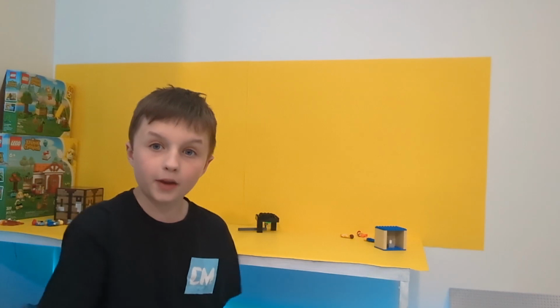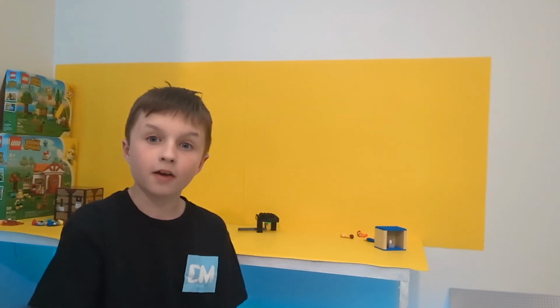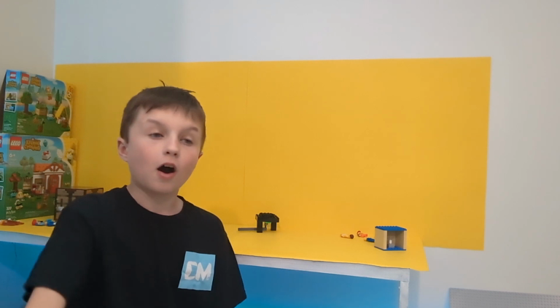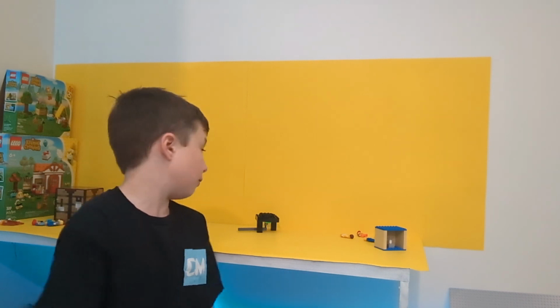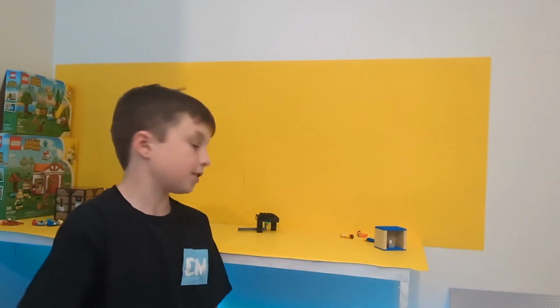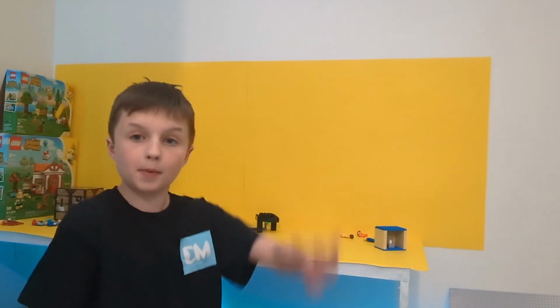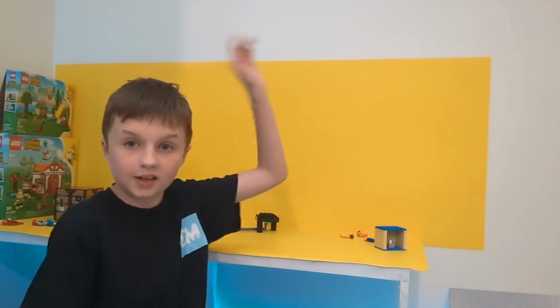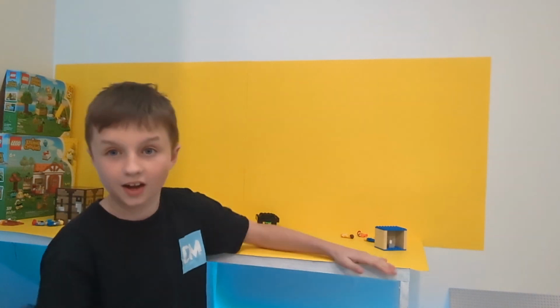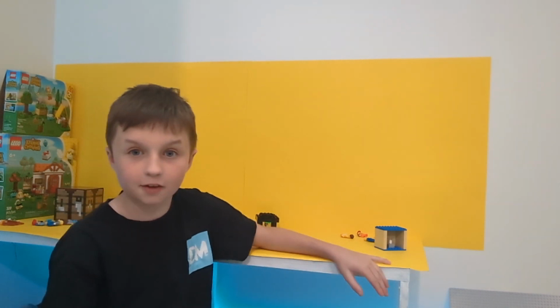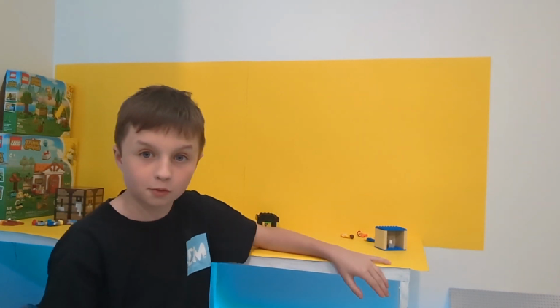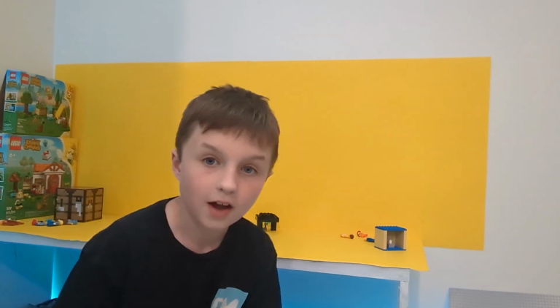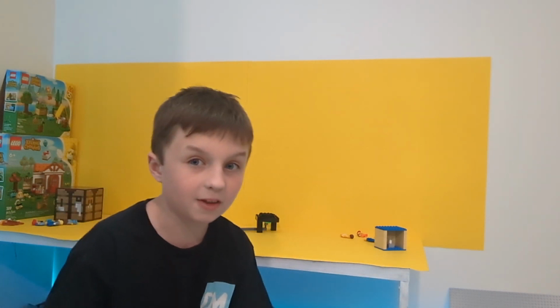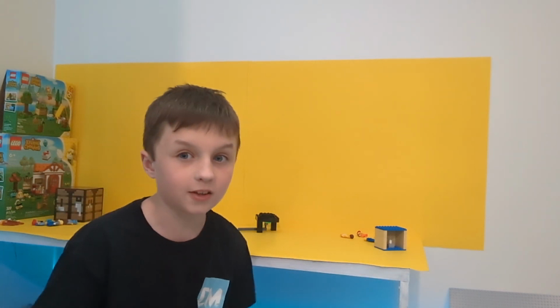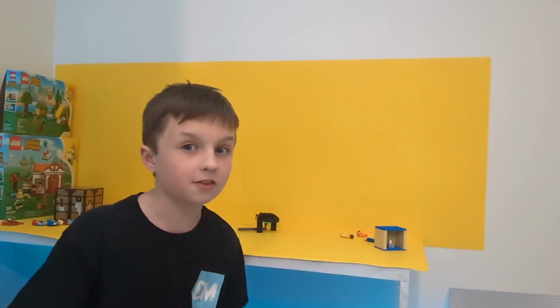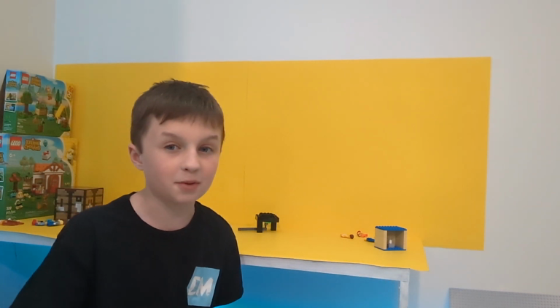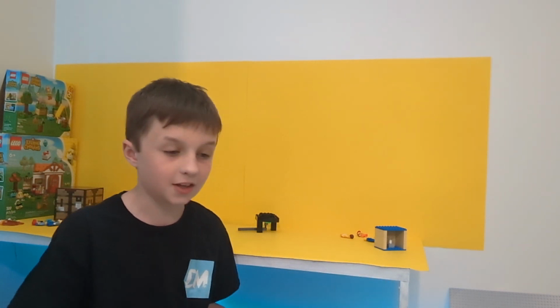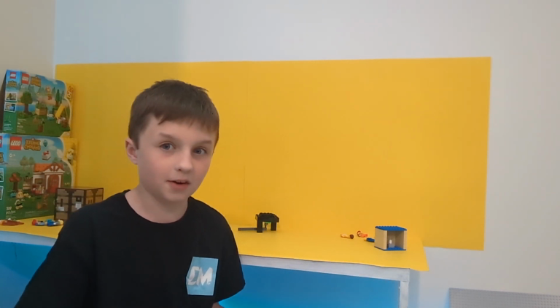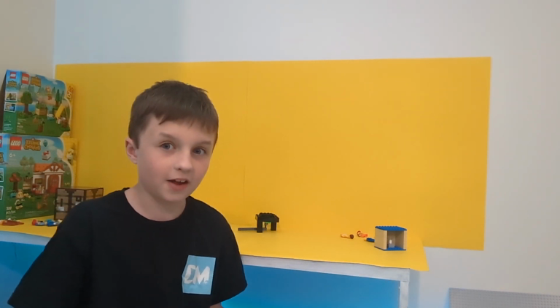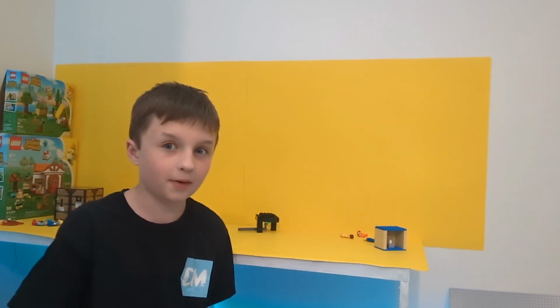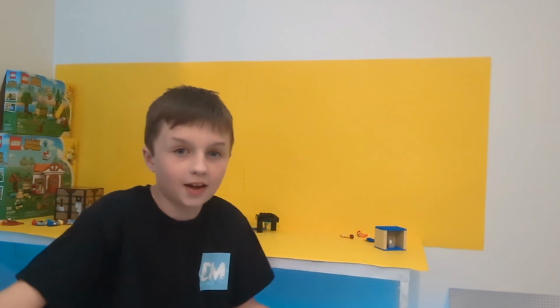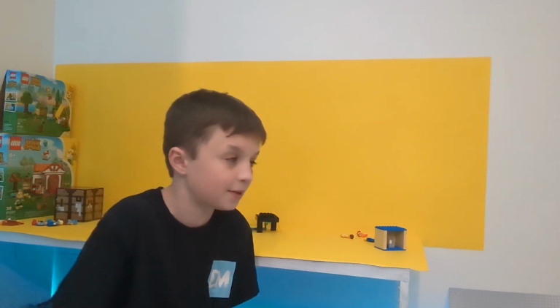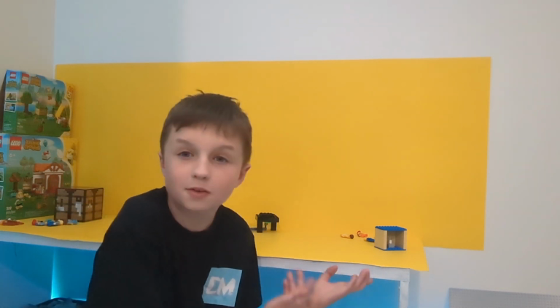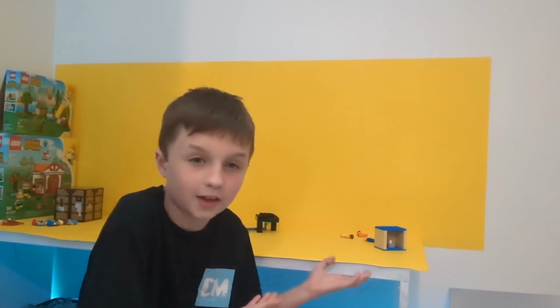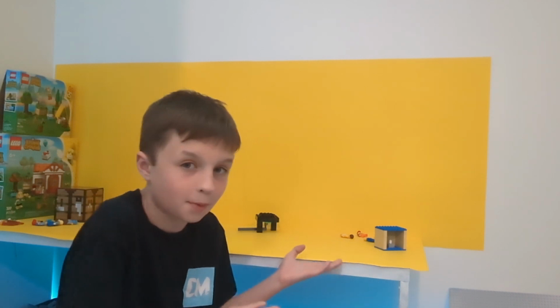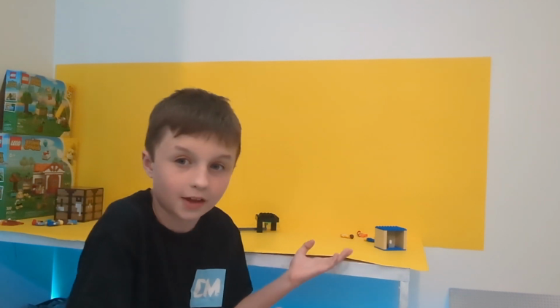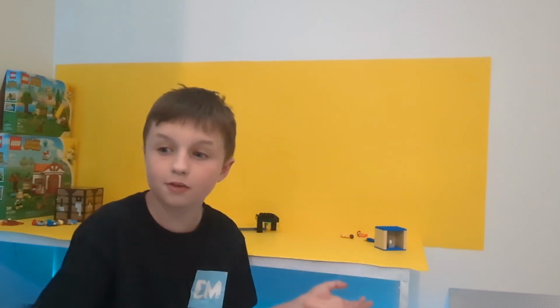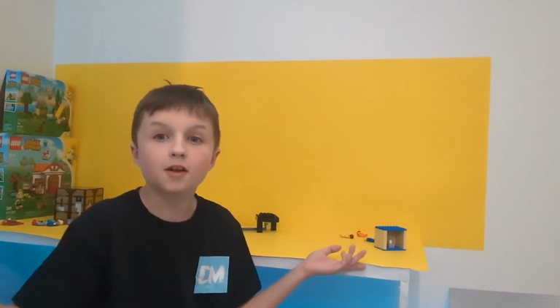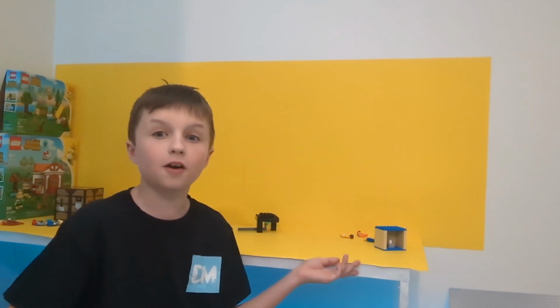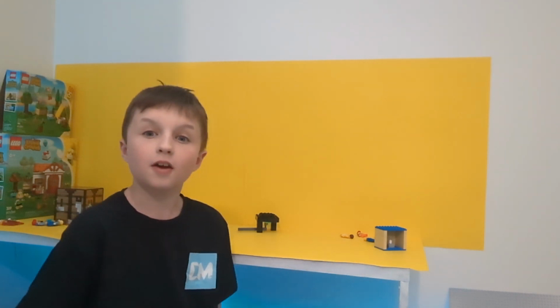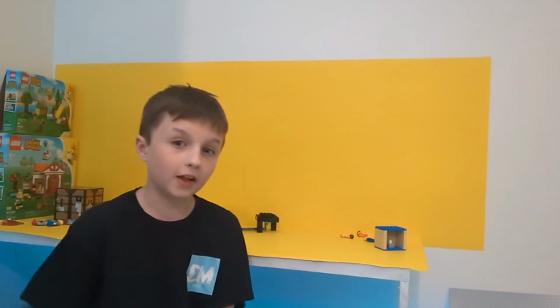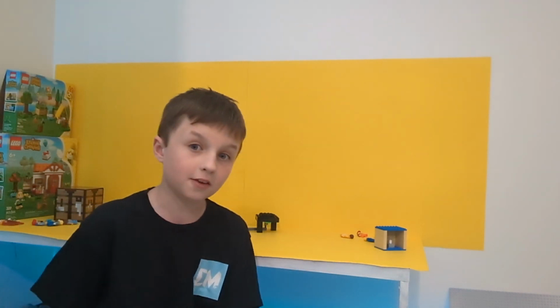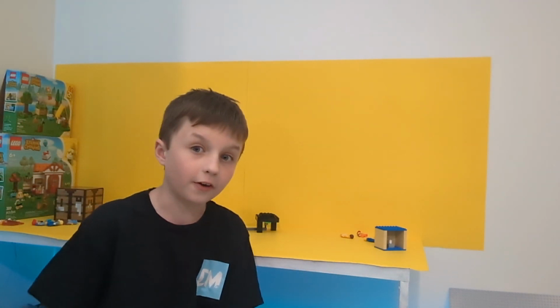We are going to be making a Lego school. I'm basically just copying TD Brits now, but I mean, who doesn't like to build with Legos? So let's get started.